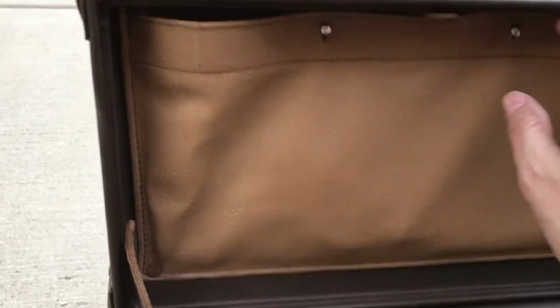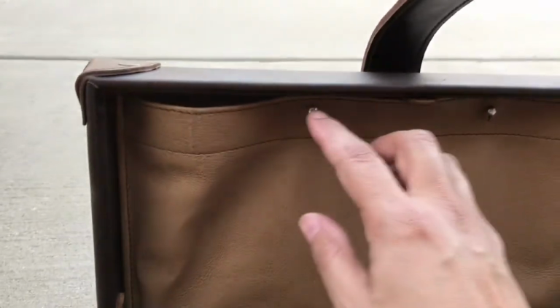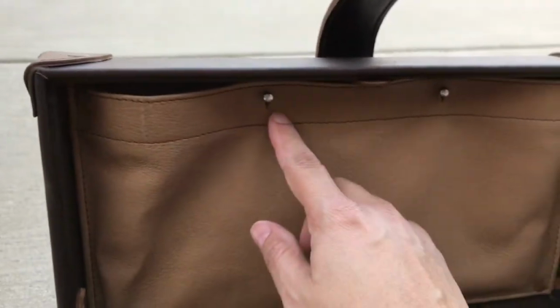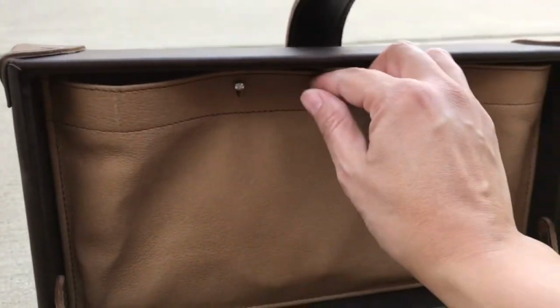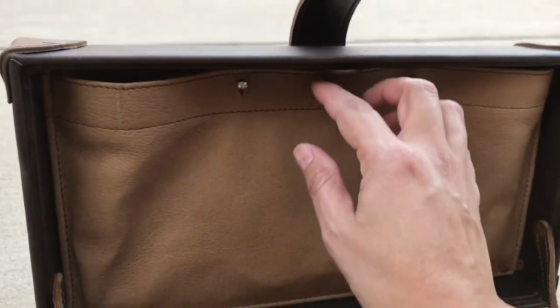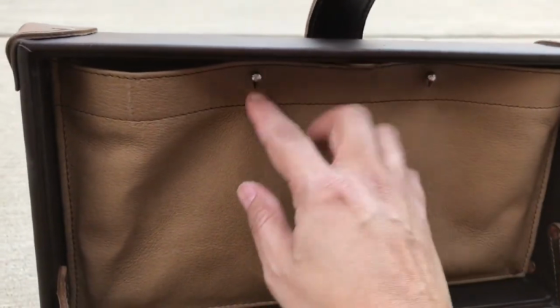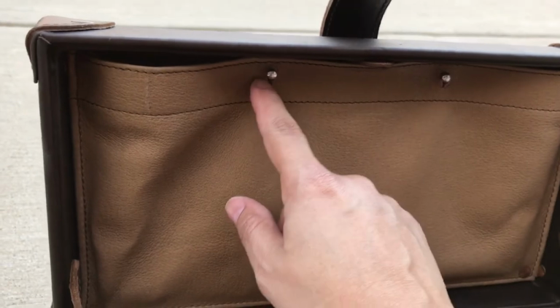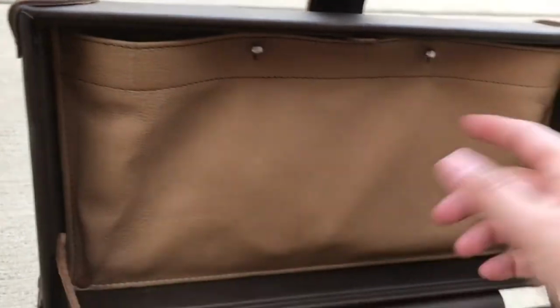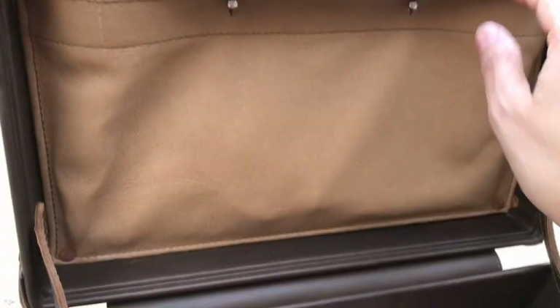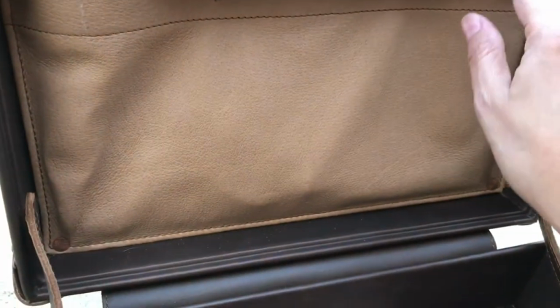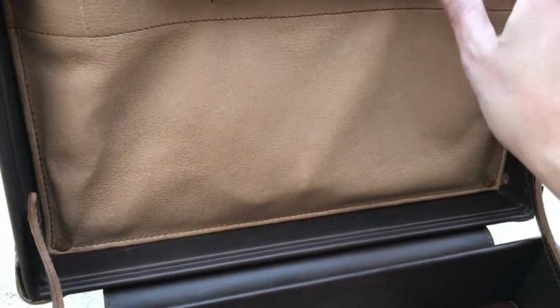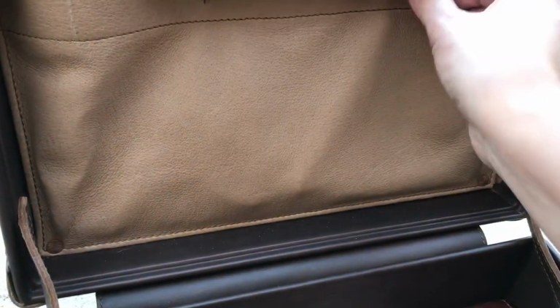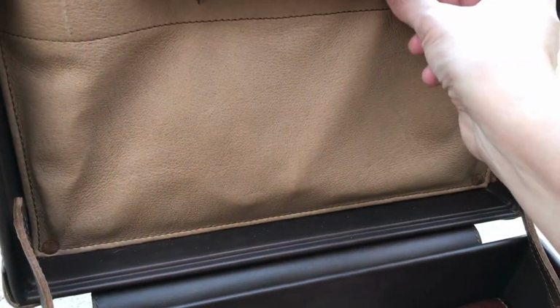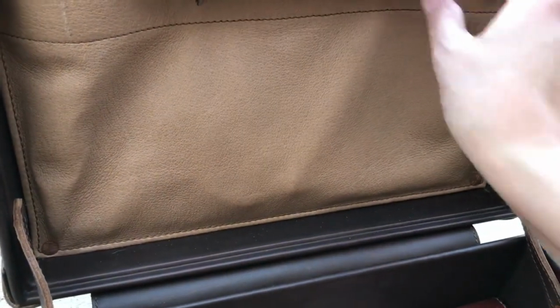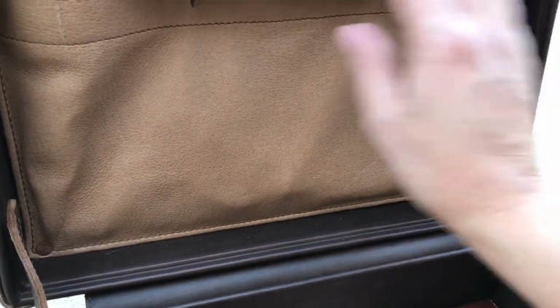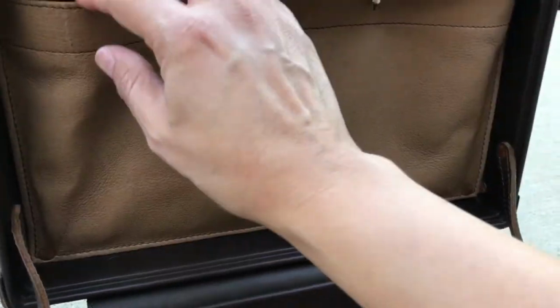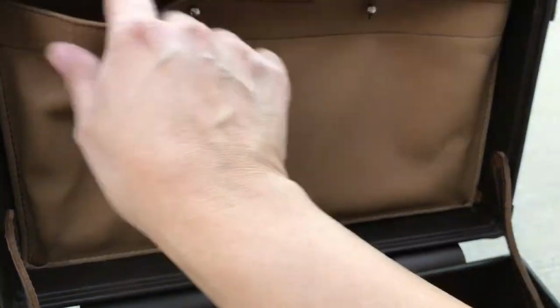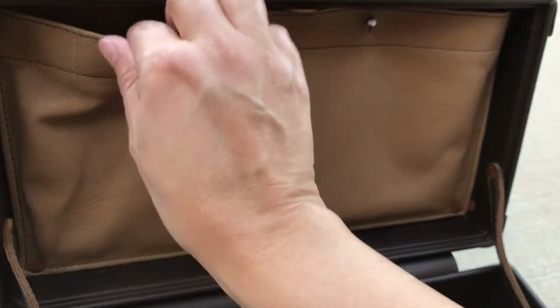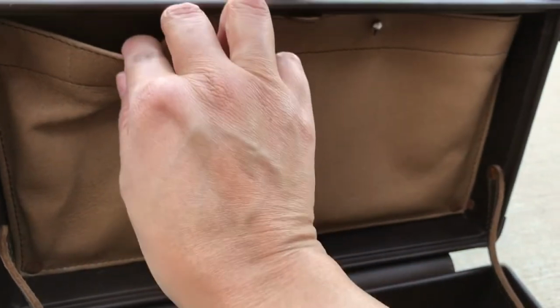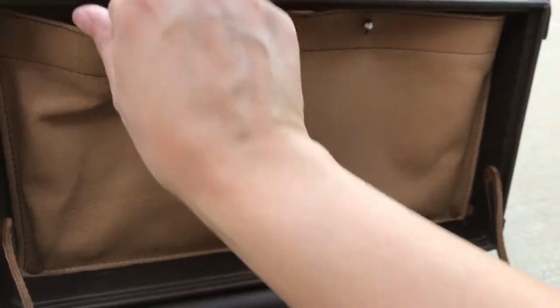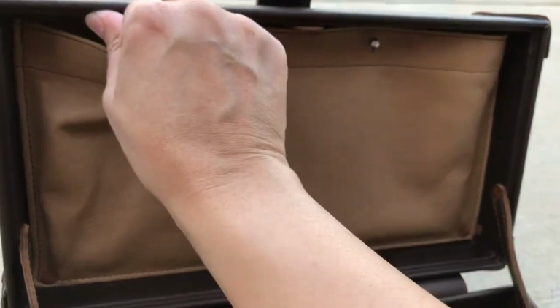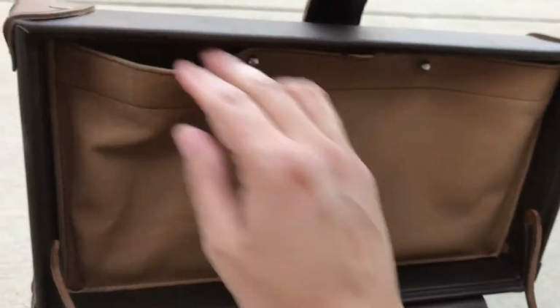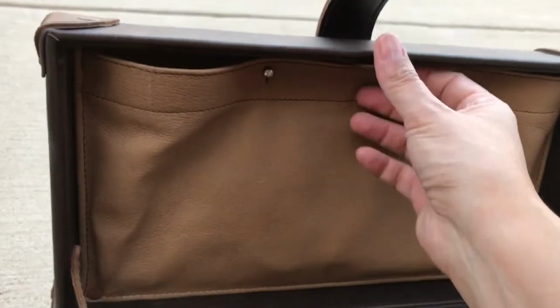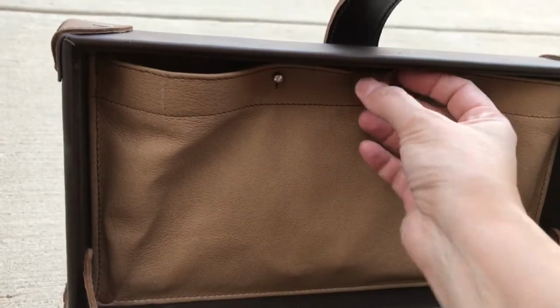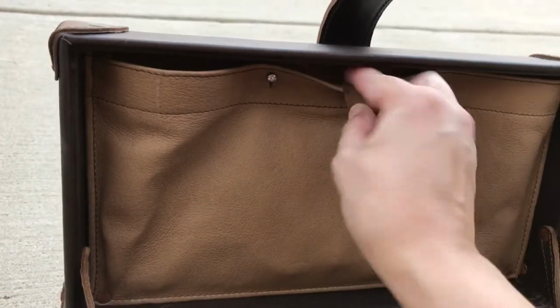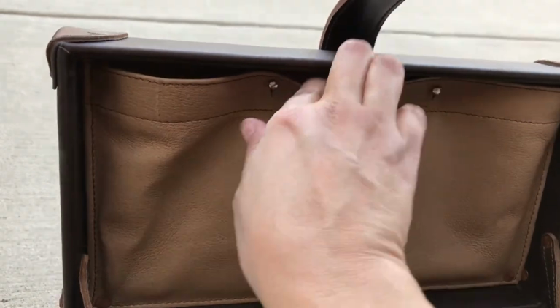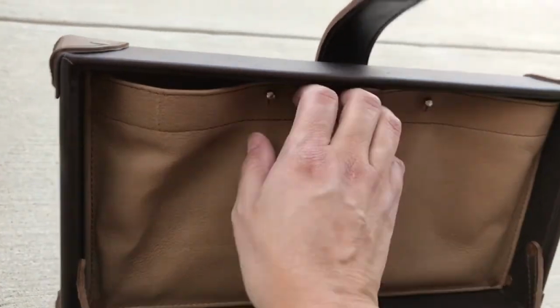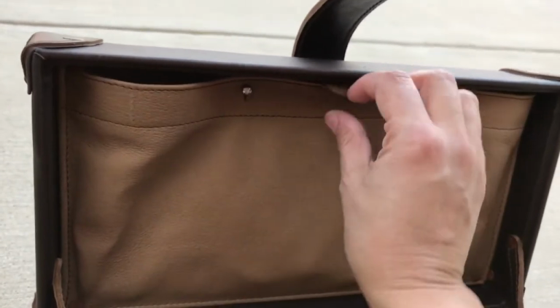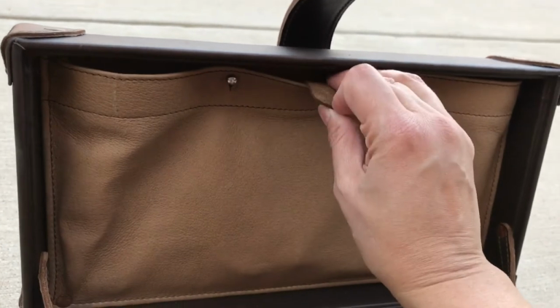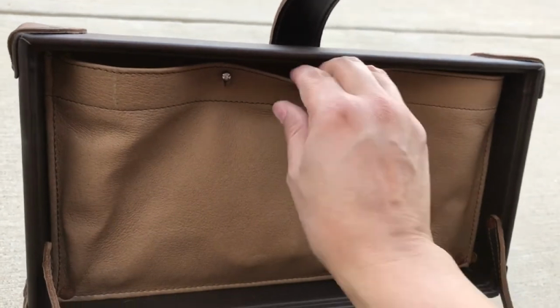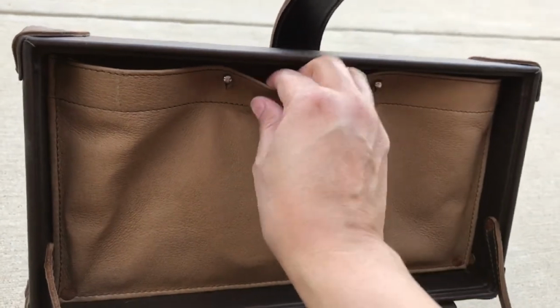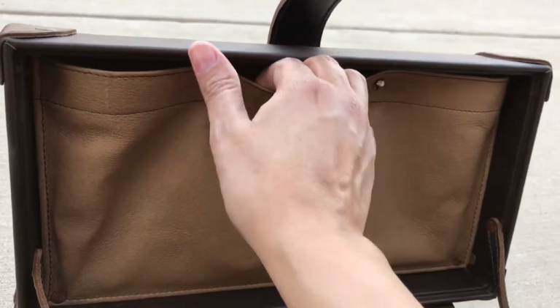This top section — the rivets are so tight. I was actually kind of tempted to cut them just a tiny bit, but I'm not going to because I'm sure eventually they'll loosen up over time. Right now they're like super hard to pull out, really, really hard.